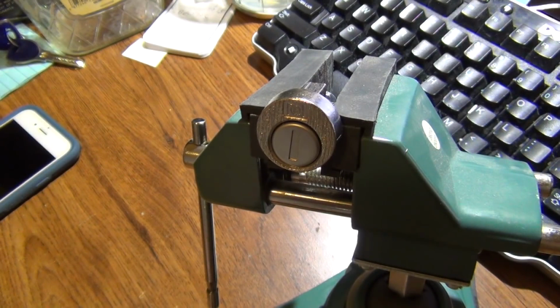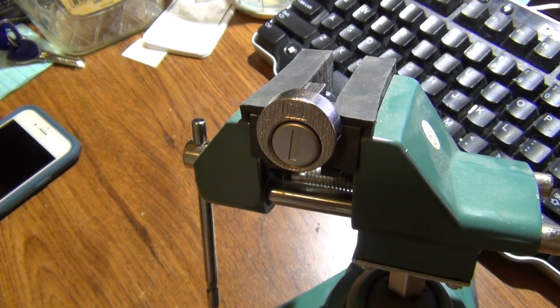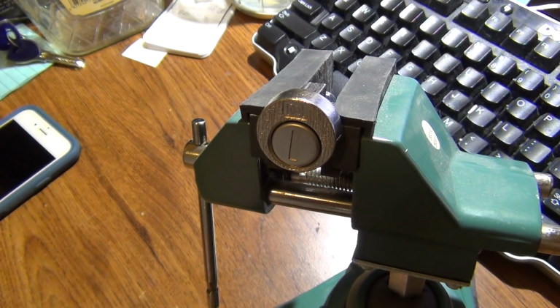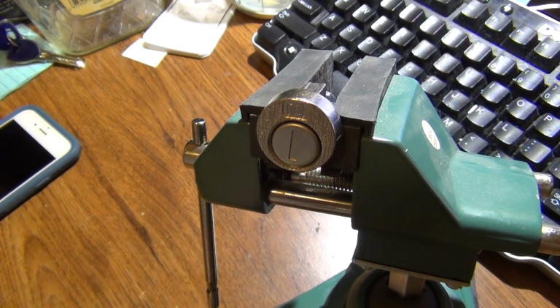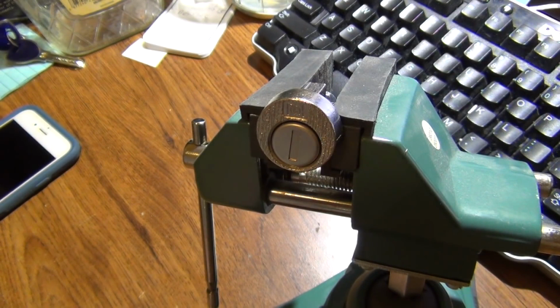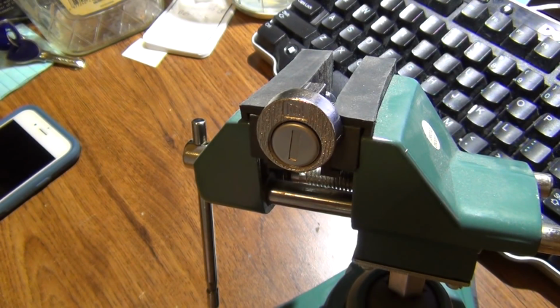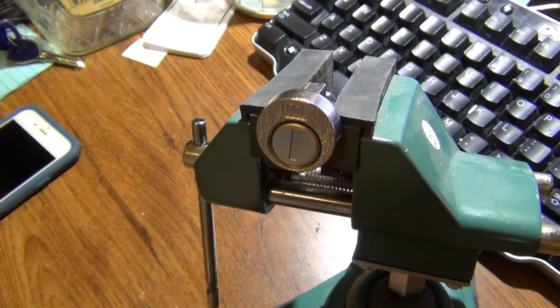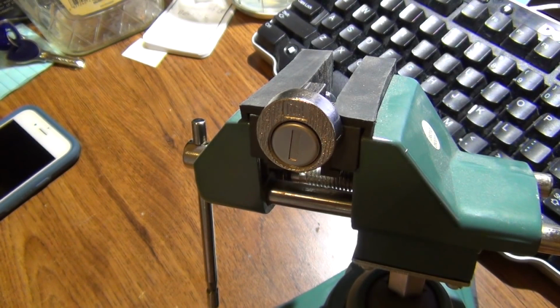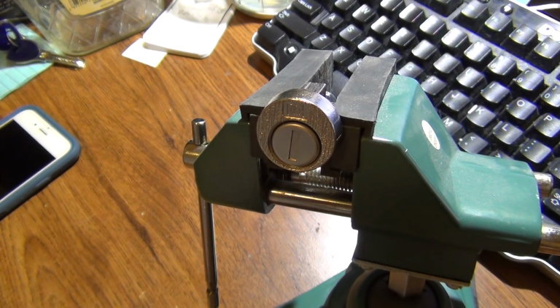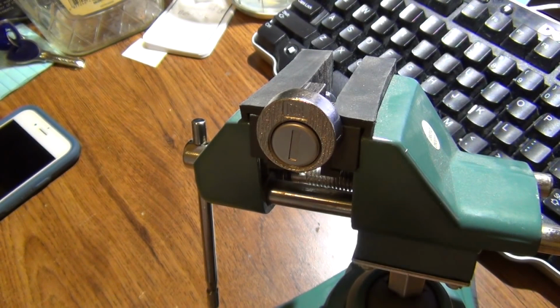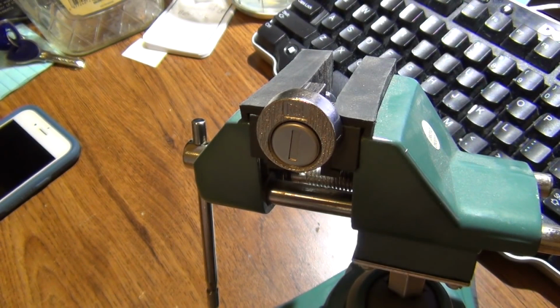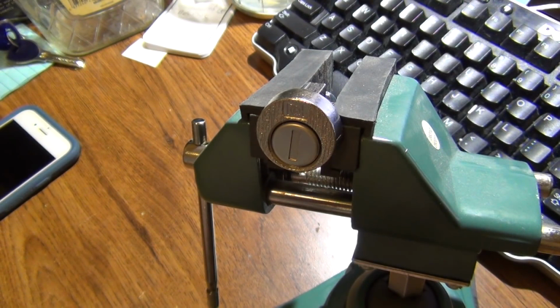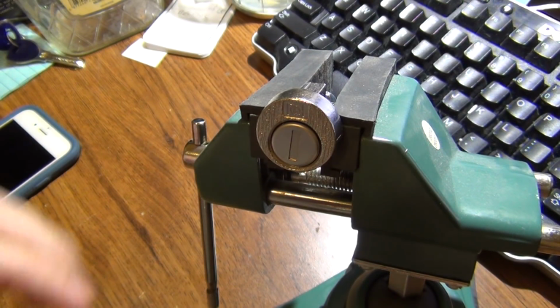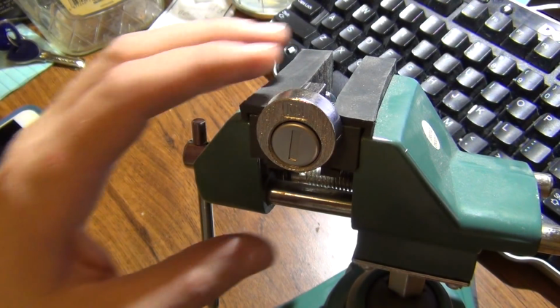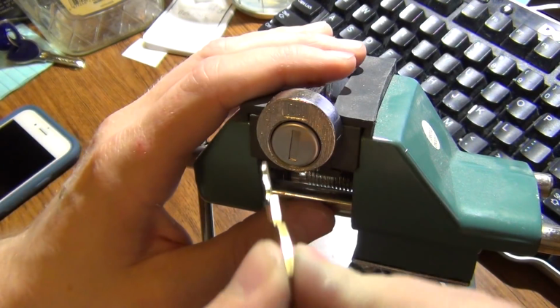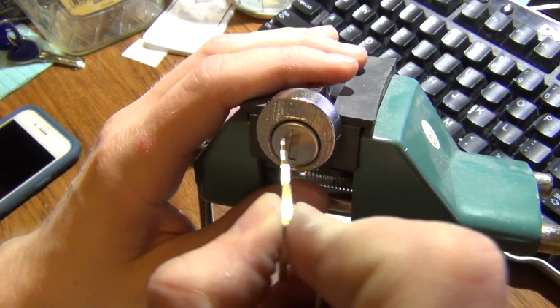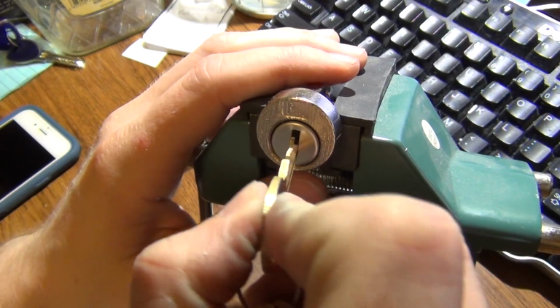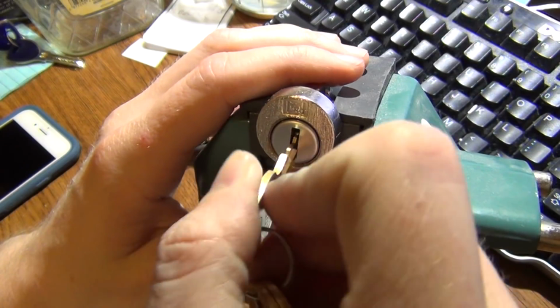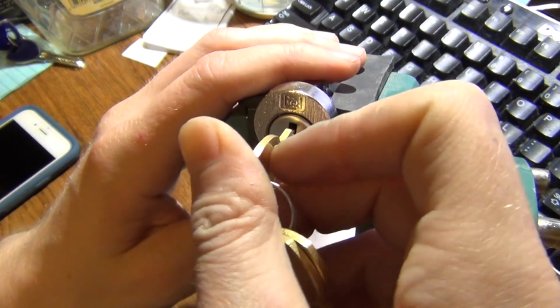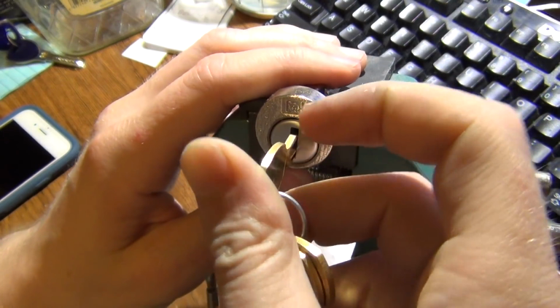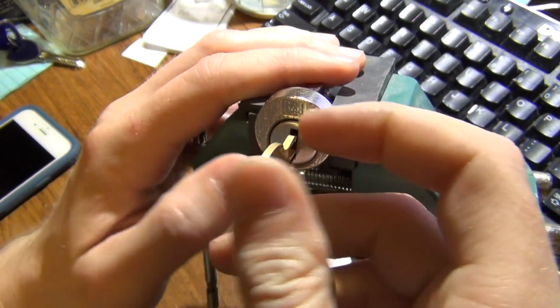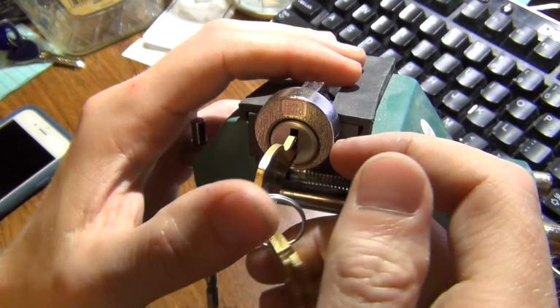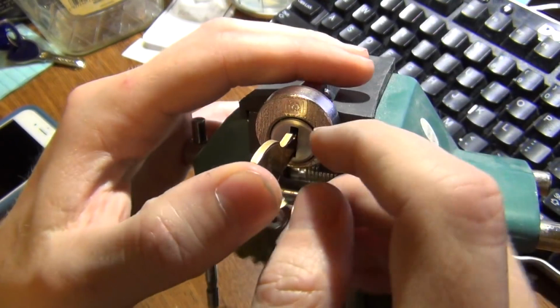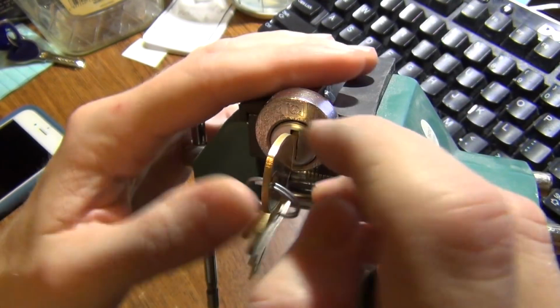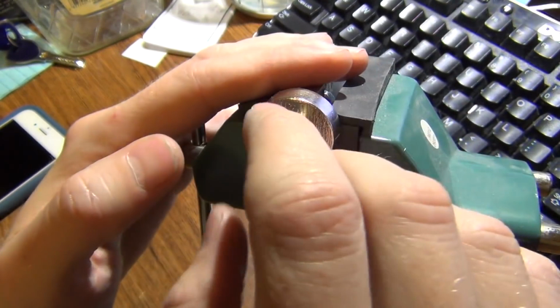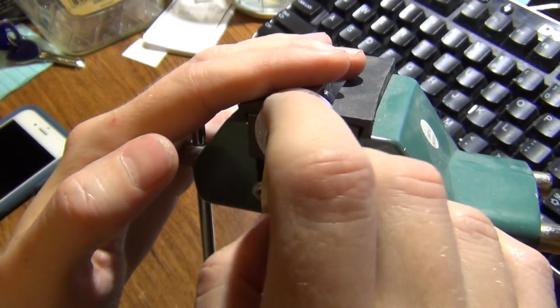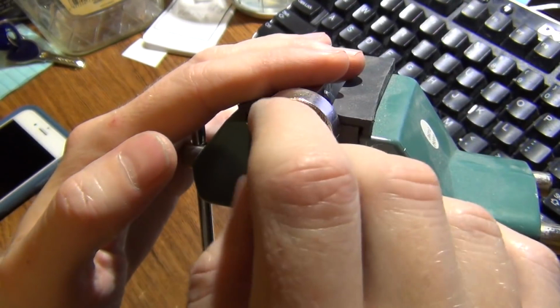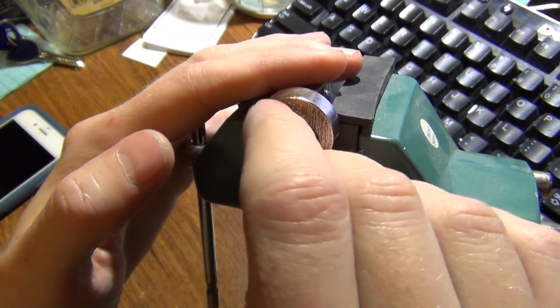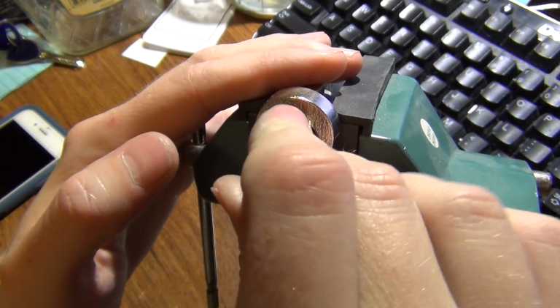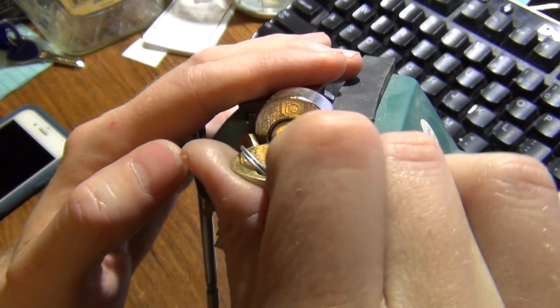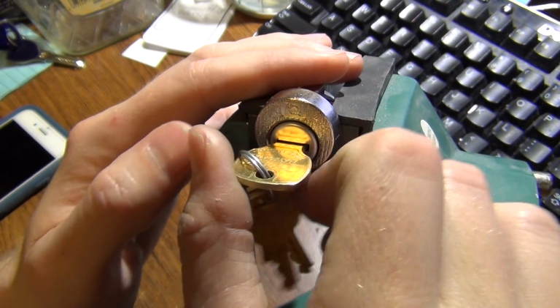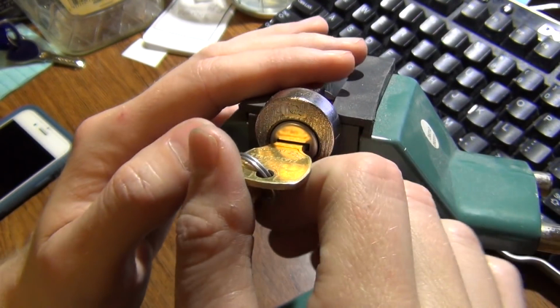In this video we have a residential apartment-style mailbox lock. This one is brand new and has never been installed. It's got the keys for it here.